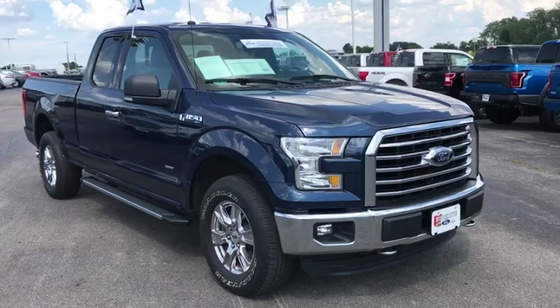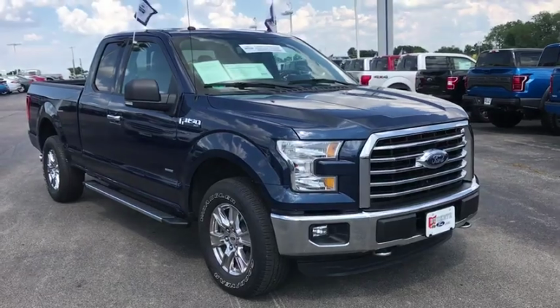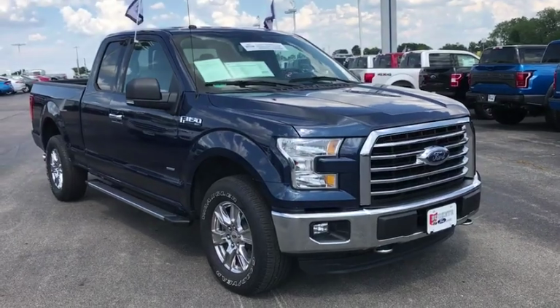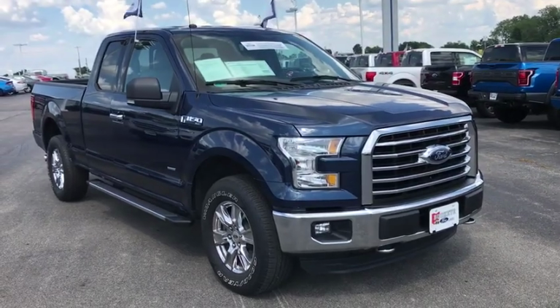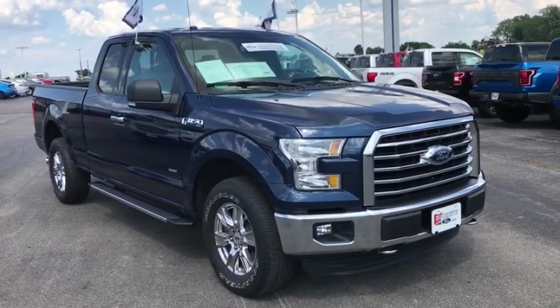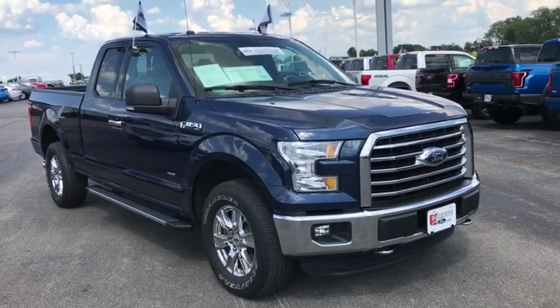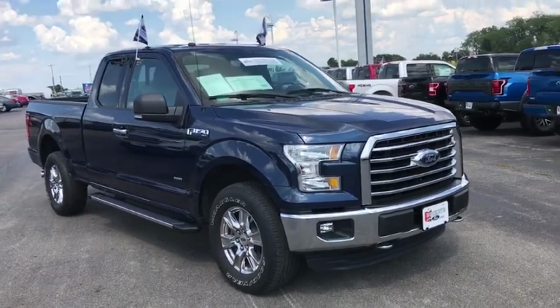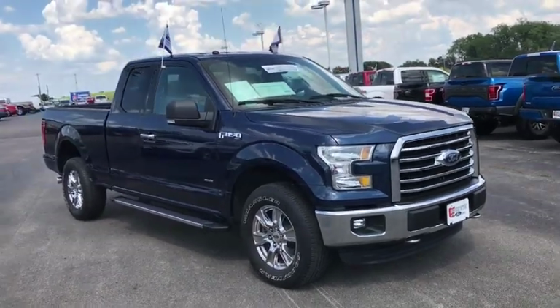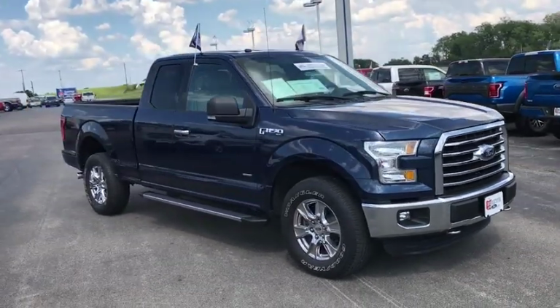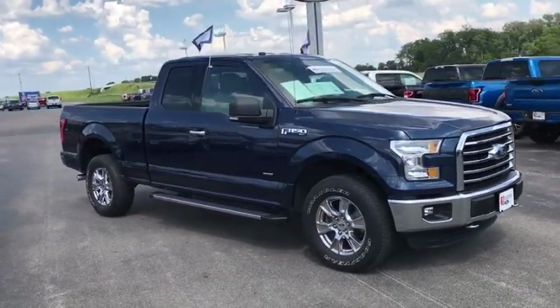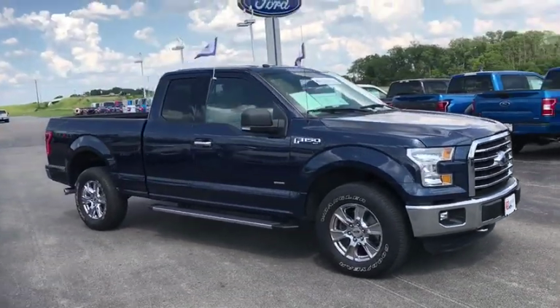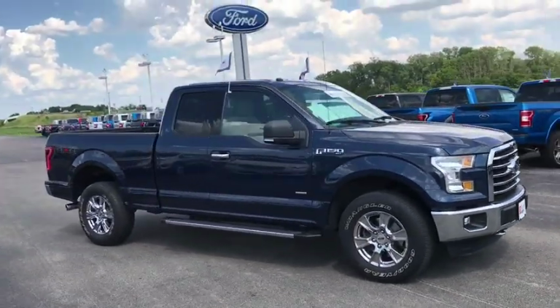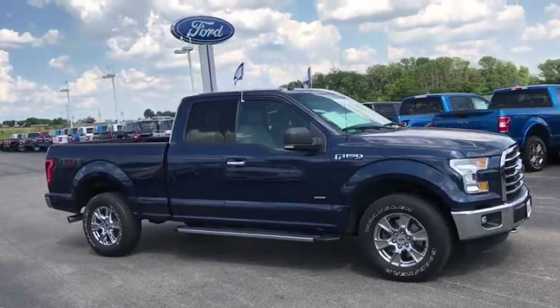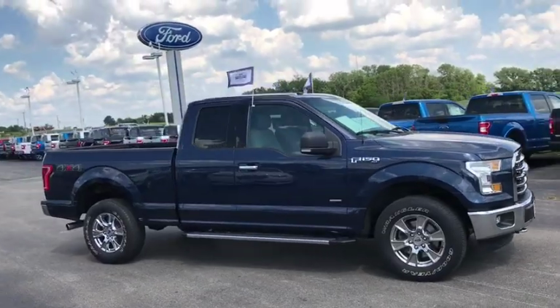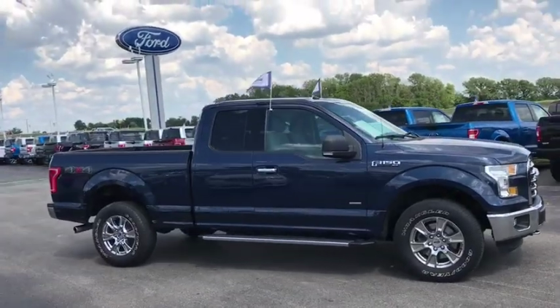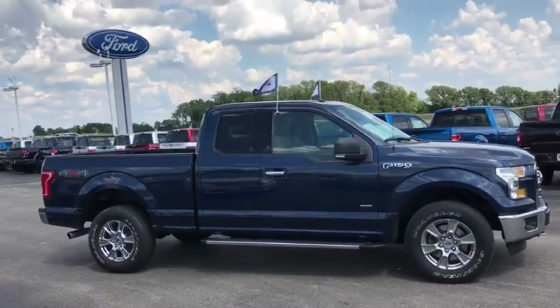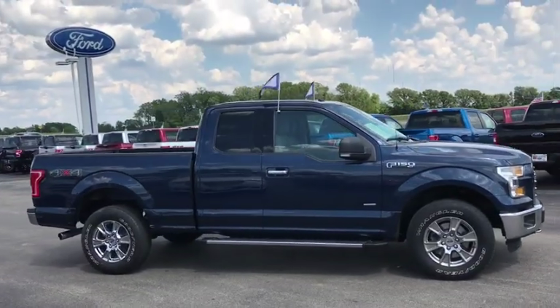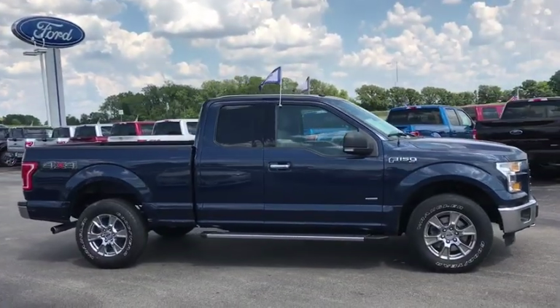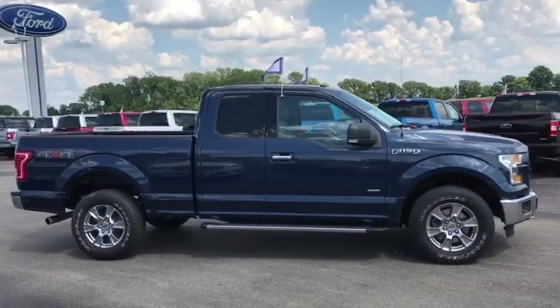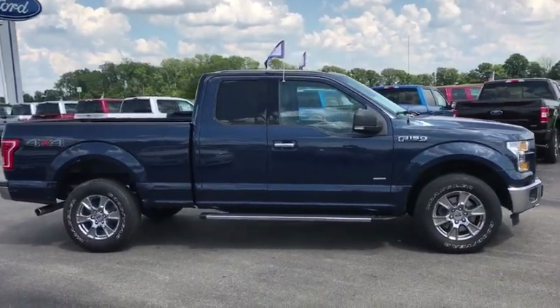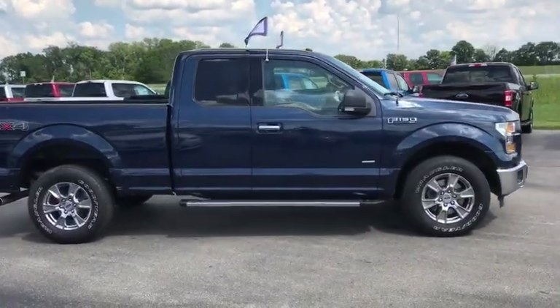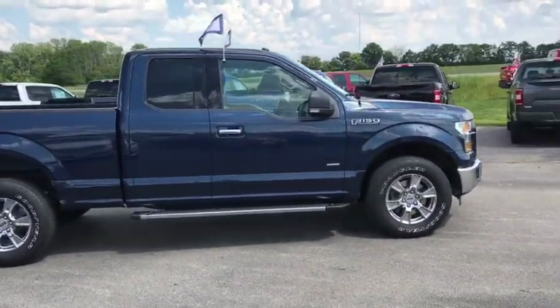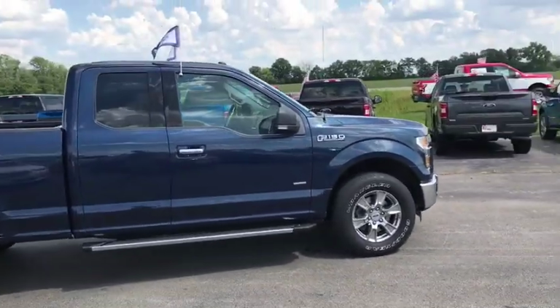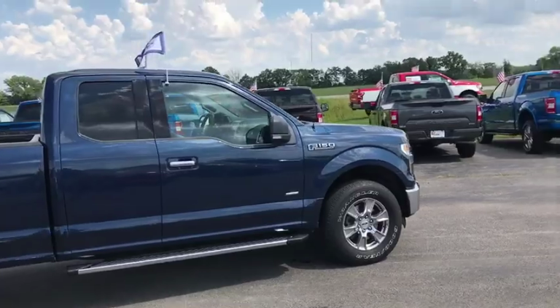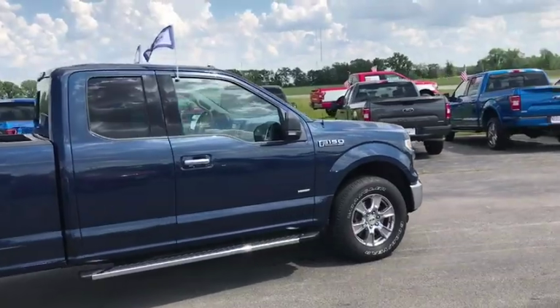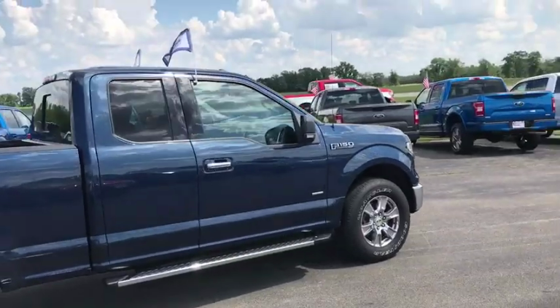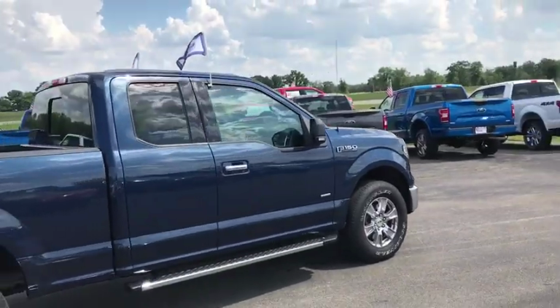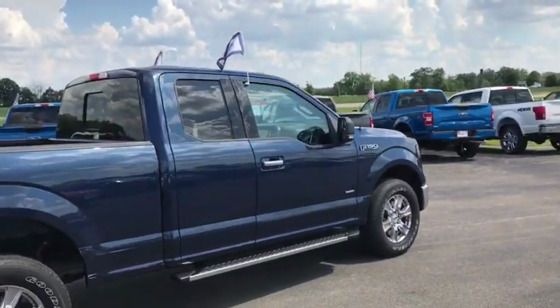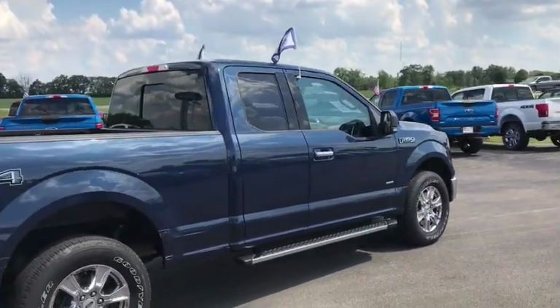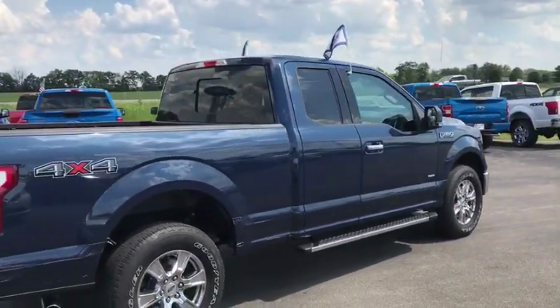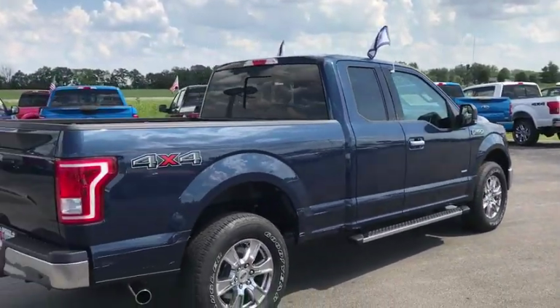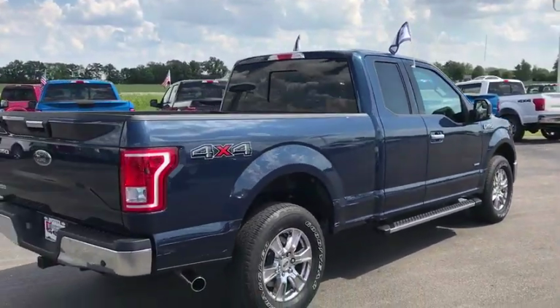Take a ride in a 2016 Ford F-150. A Ford F-150 knows how to handle any situation. It's built to follow orders. No whining. This vehicle has less than 35,000 miles.